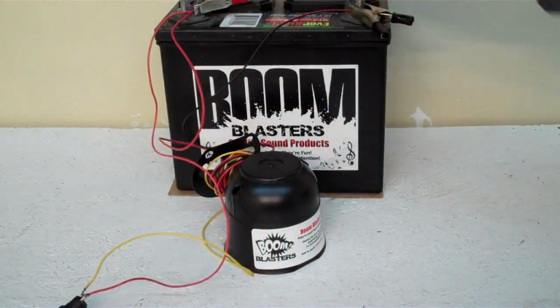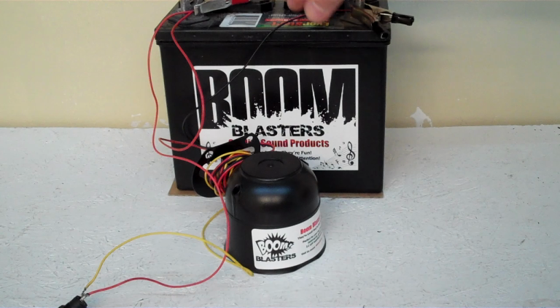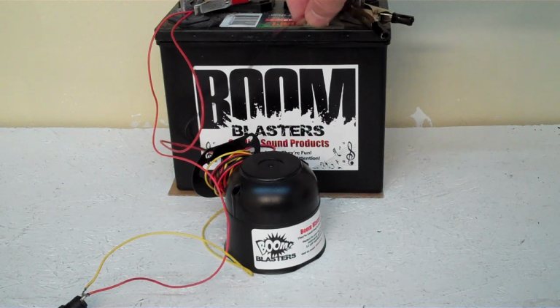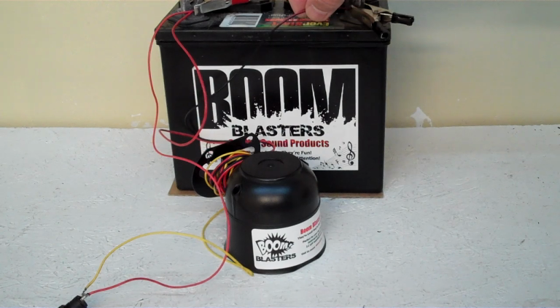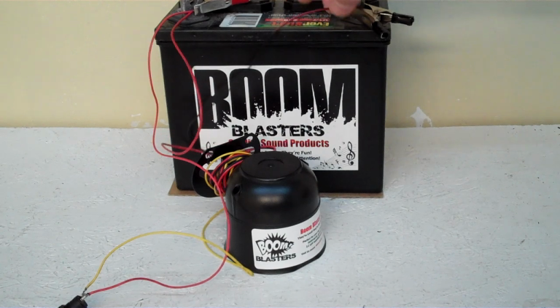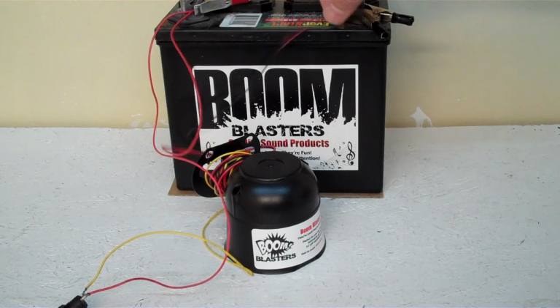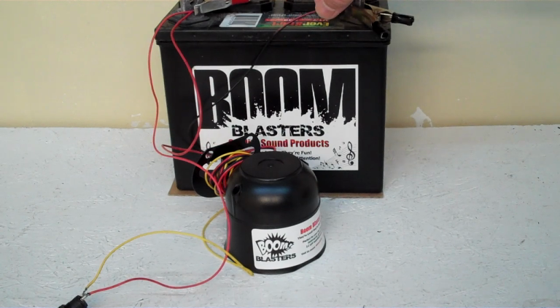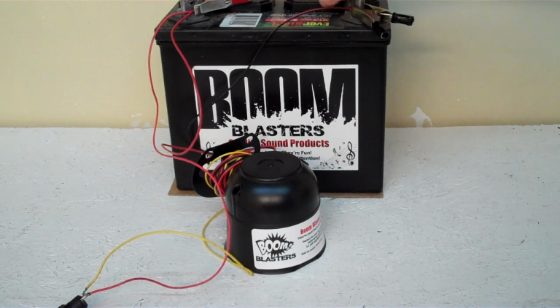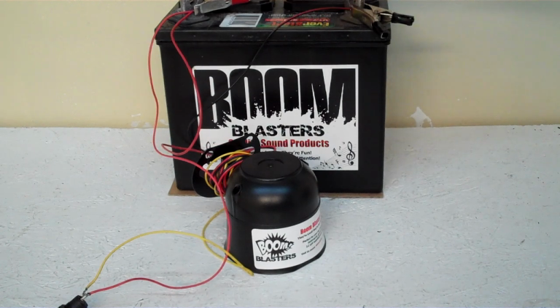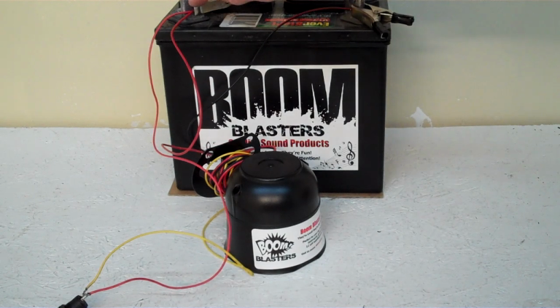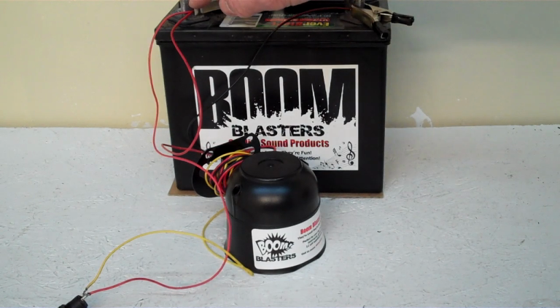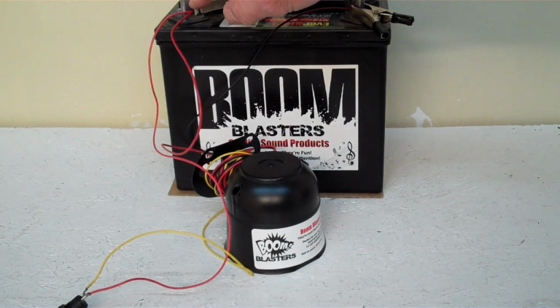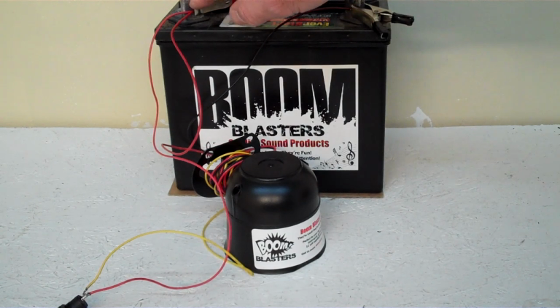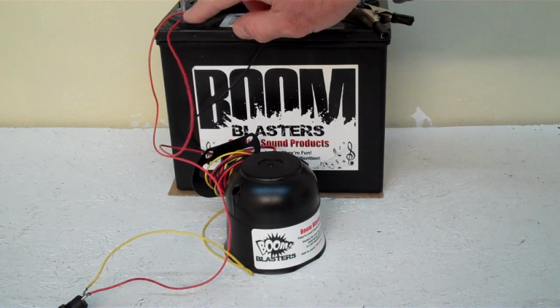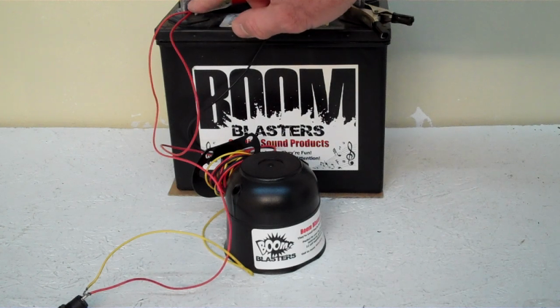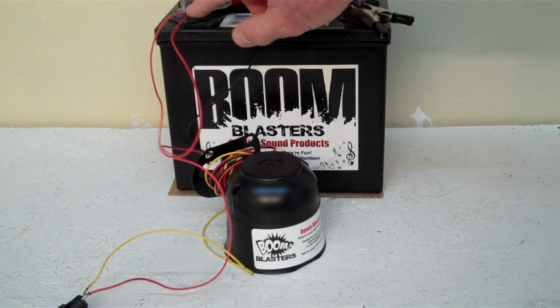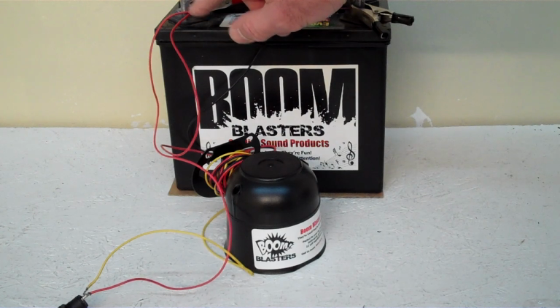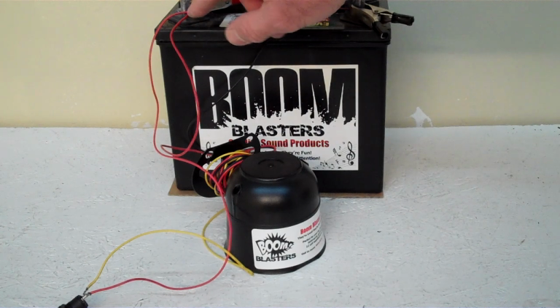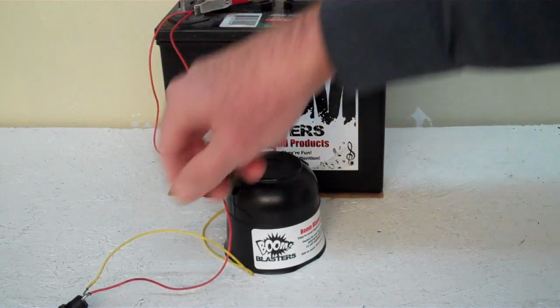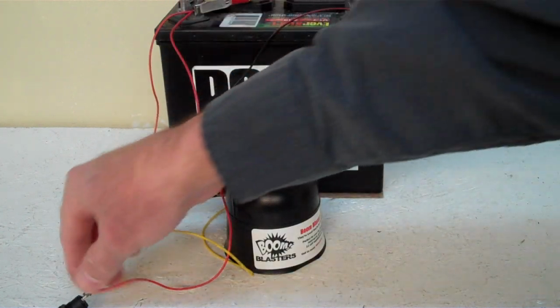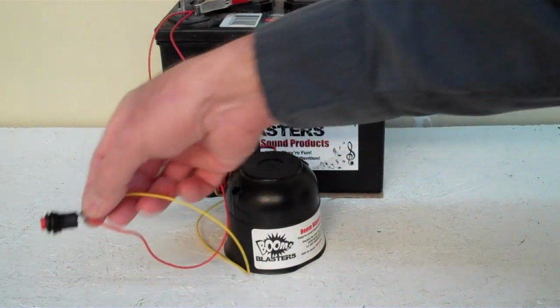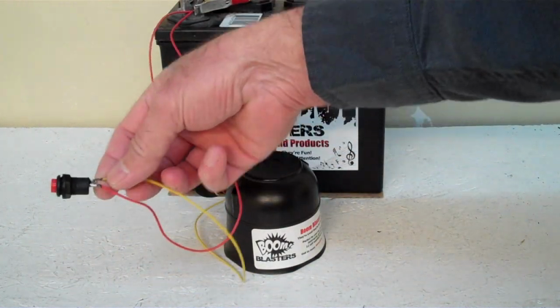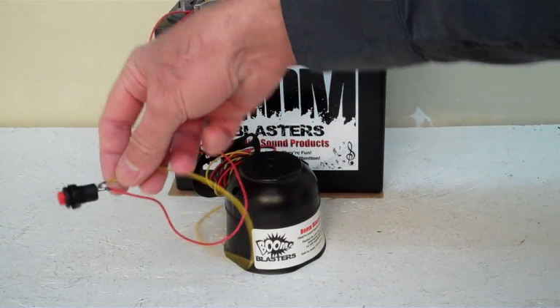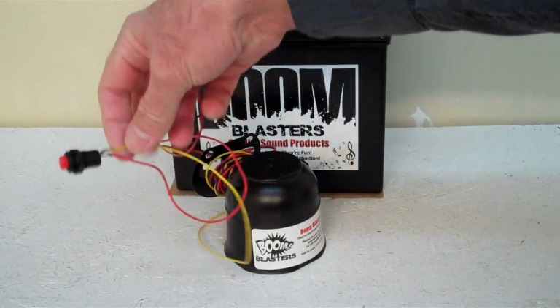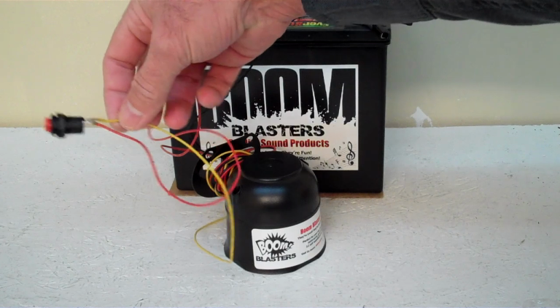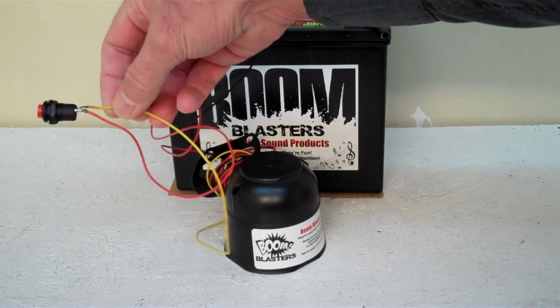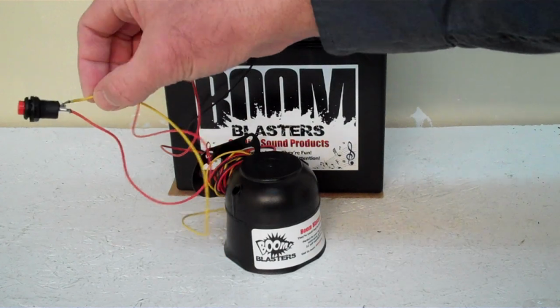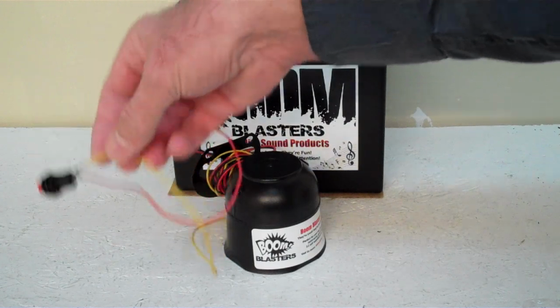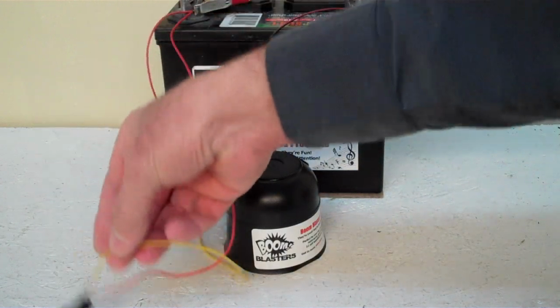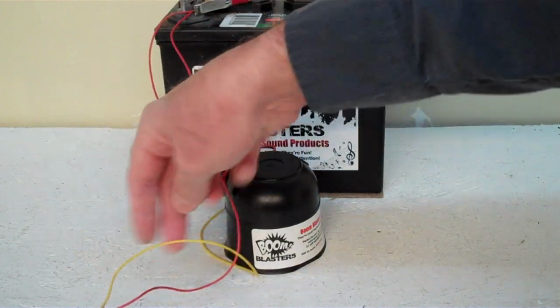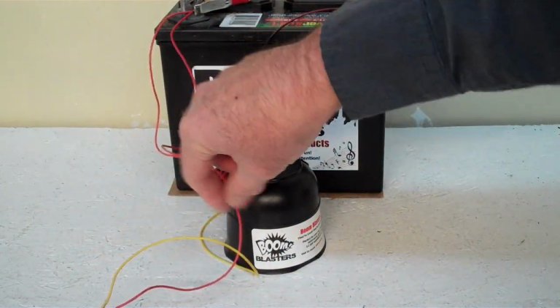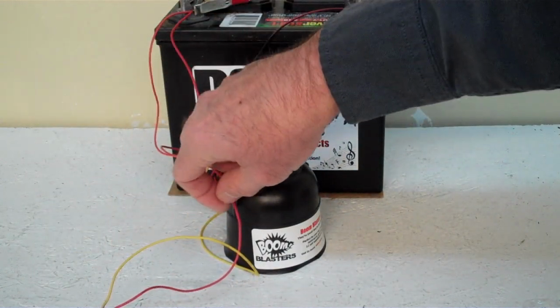It's a really simple process. You have your black wire that goes to a ground somewhere, and then you'll have your red wire going to somewhere 12 volts. Then on the button here you'll run your yellow wire off the horn to one side of the button, and then you'll run another wire to a 12 volt.